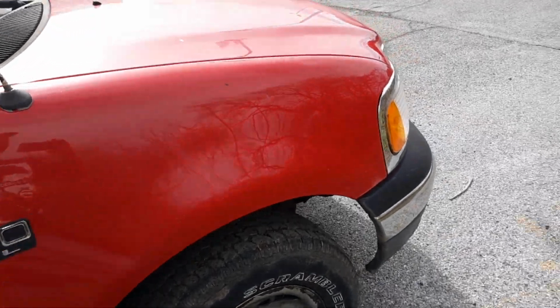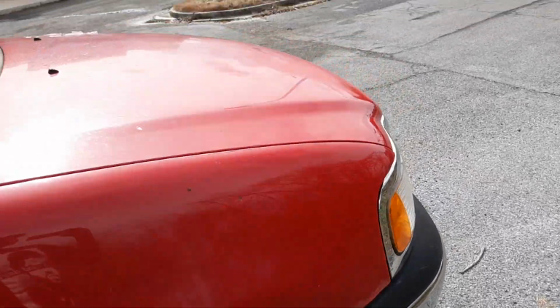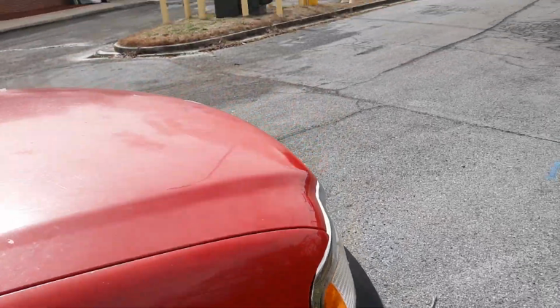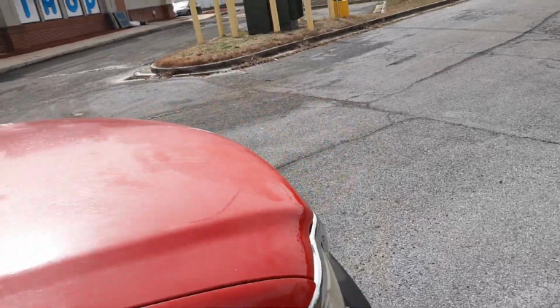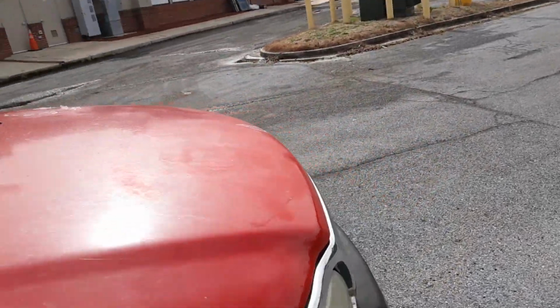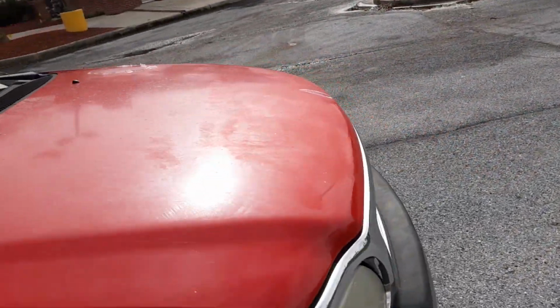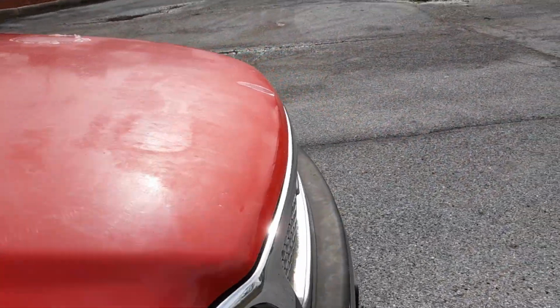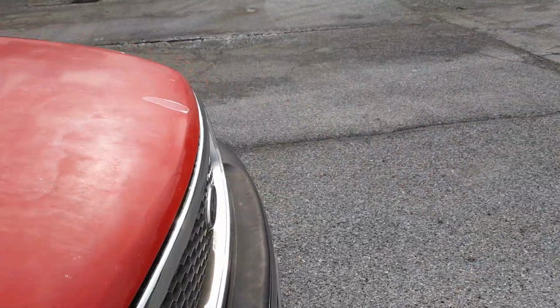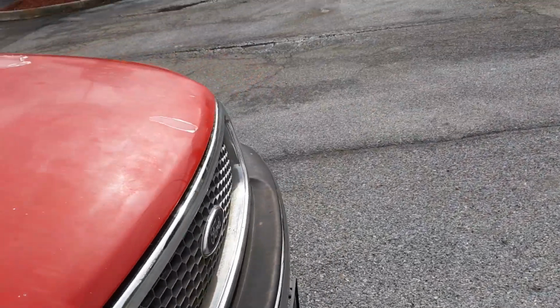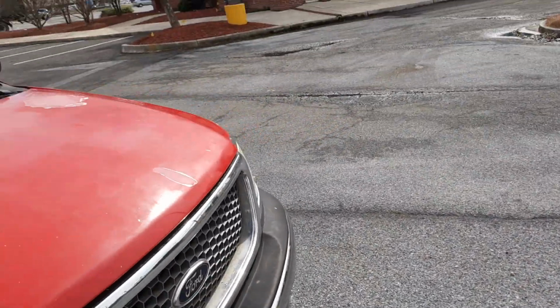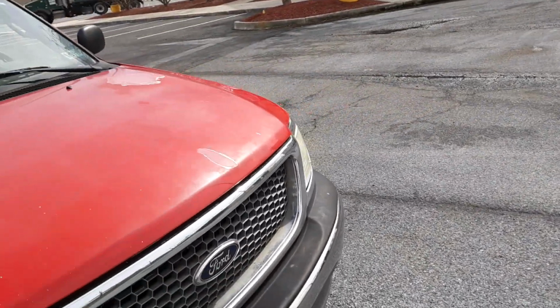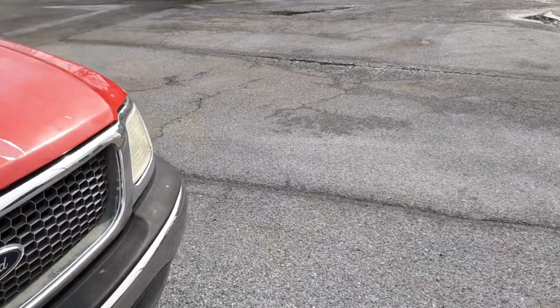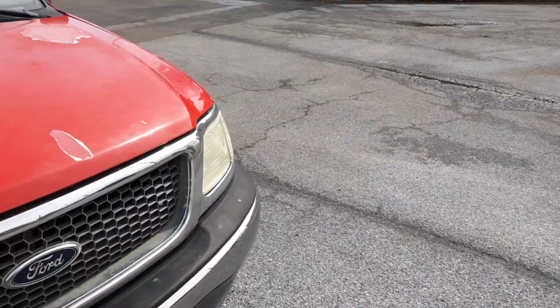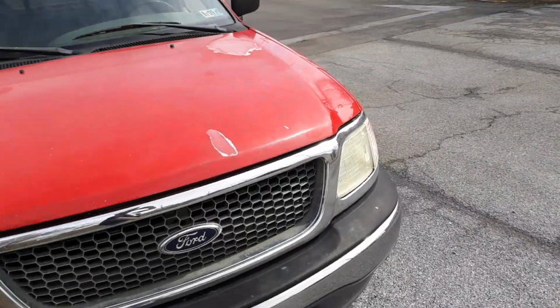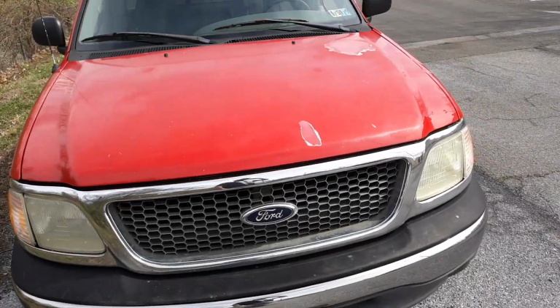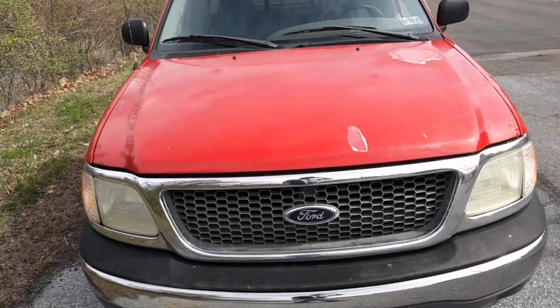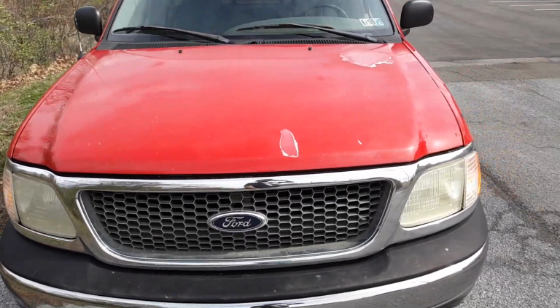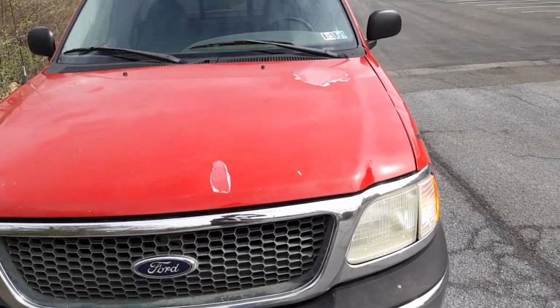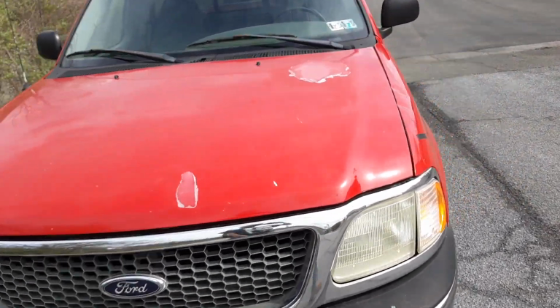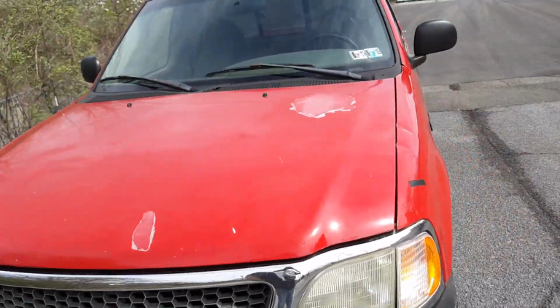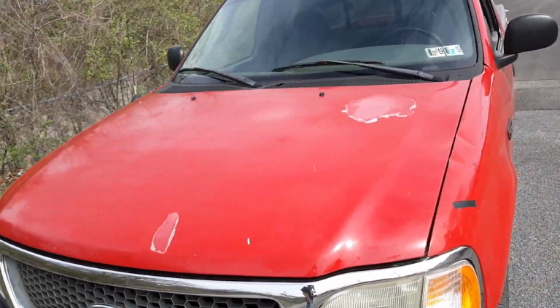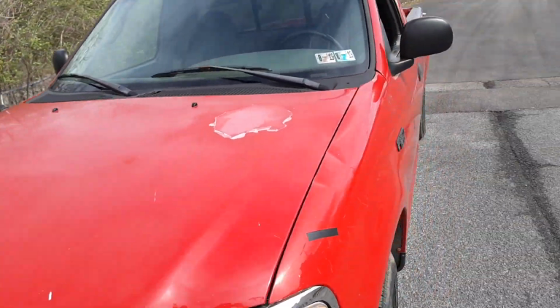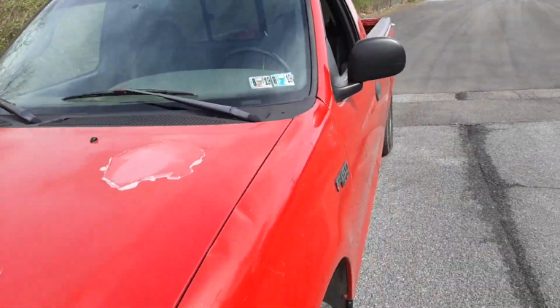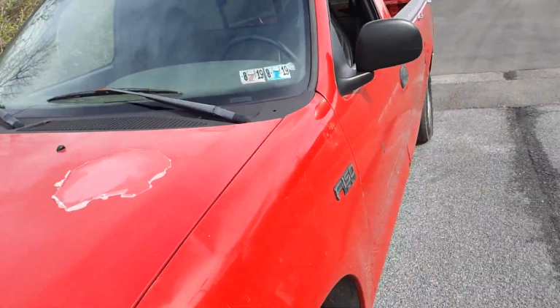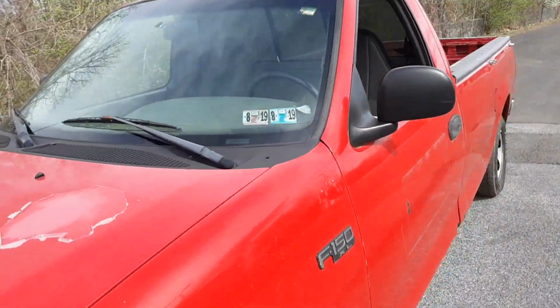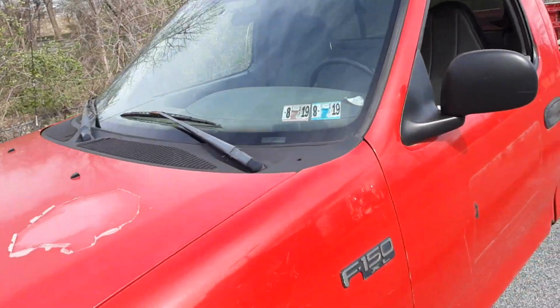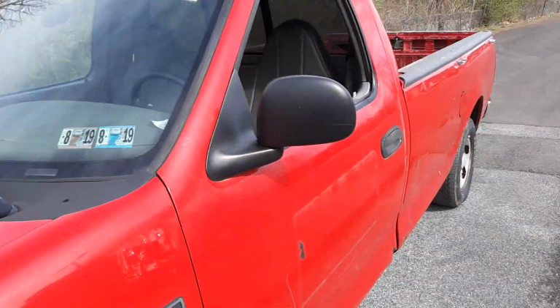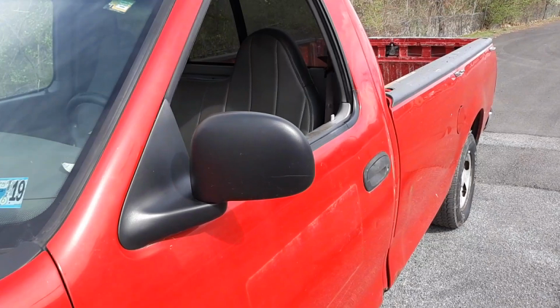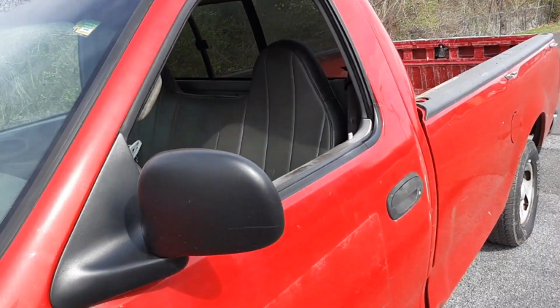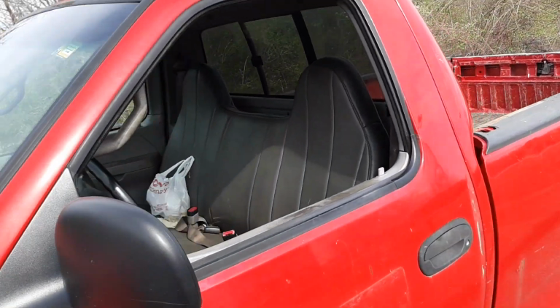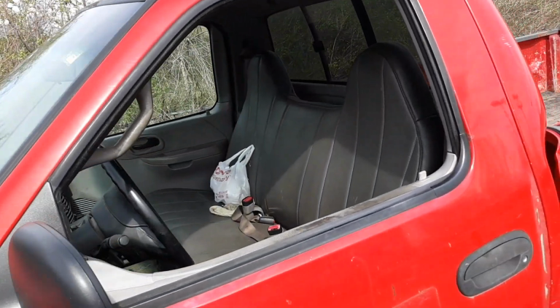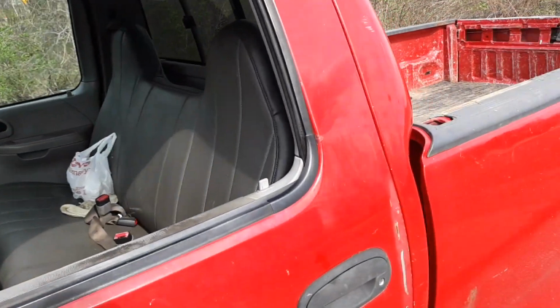Got a V6 in it. It's pretty good on gas. It's louder than hell — somebody took the catalytic converter off. But it's got a new exhaust. I know that makes no sense.